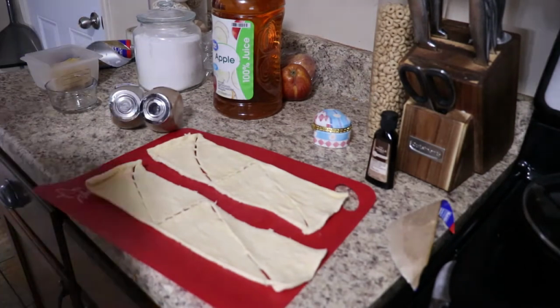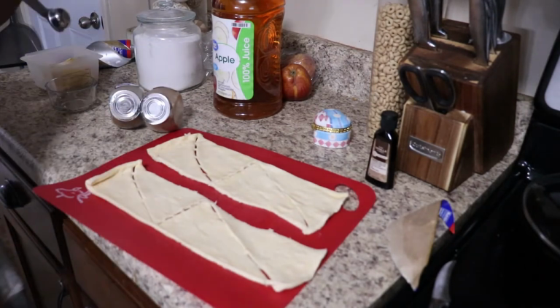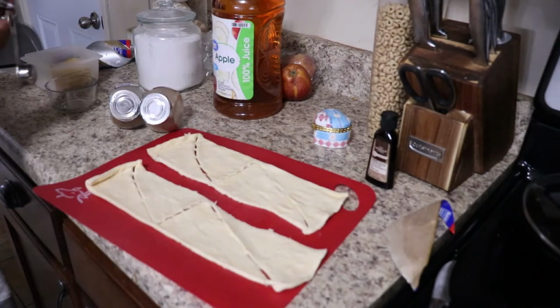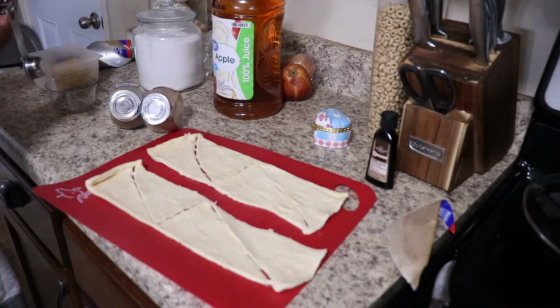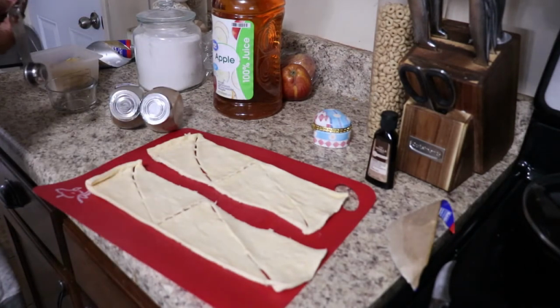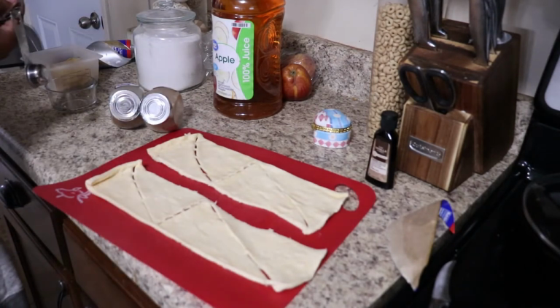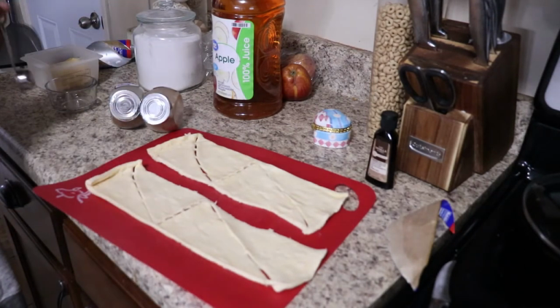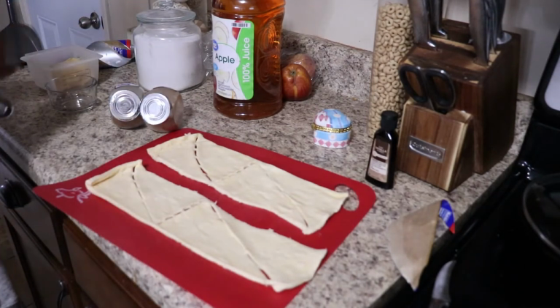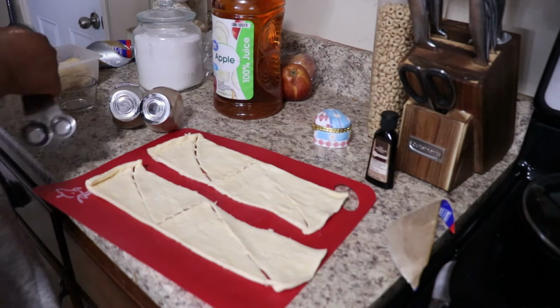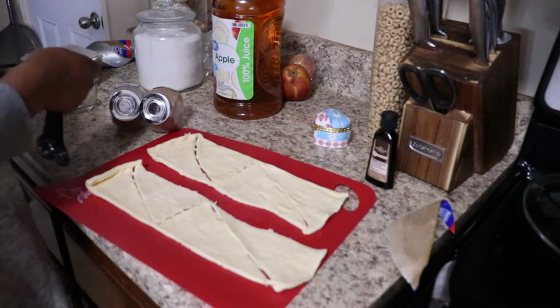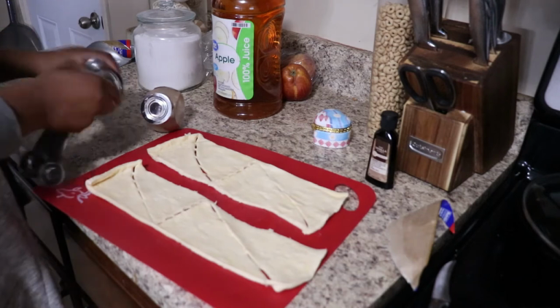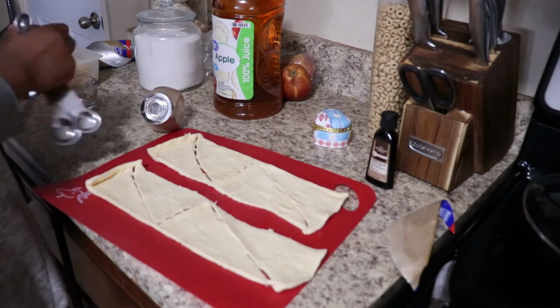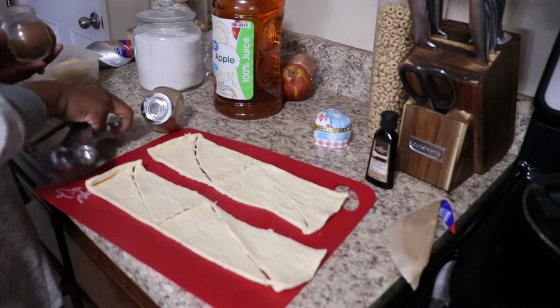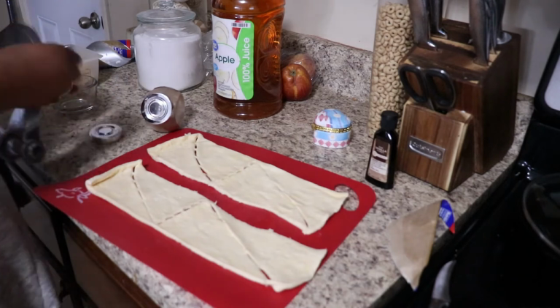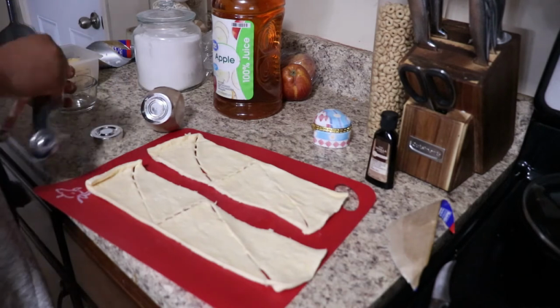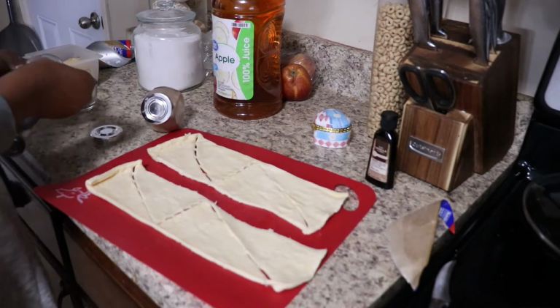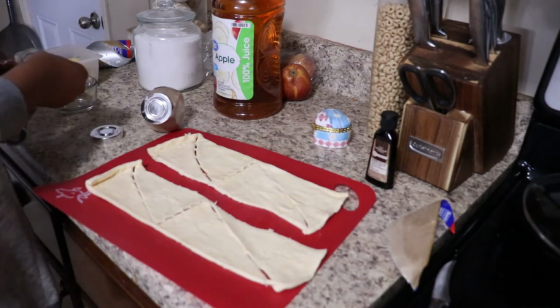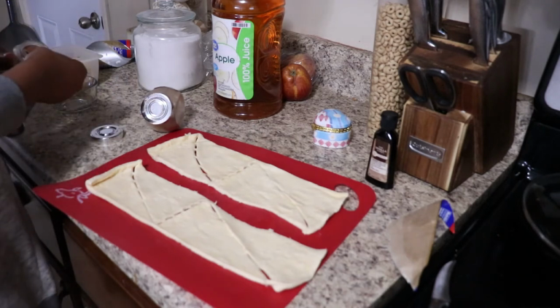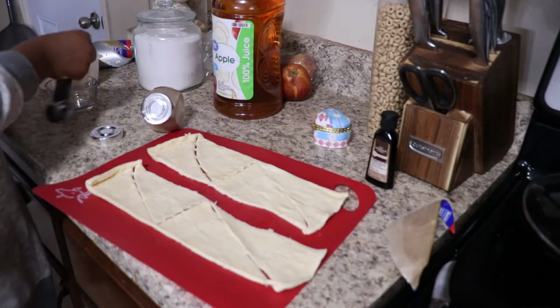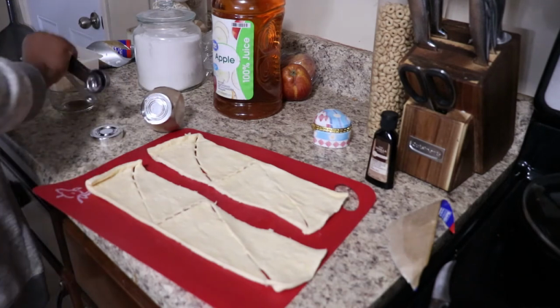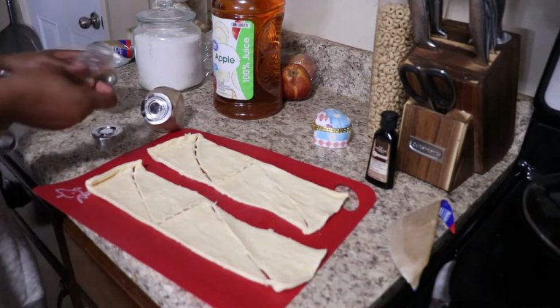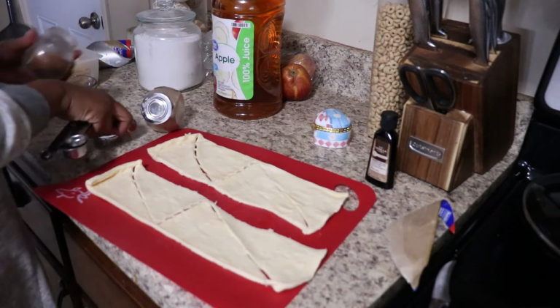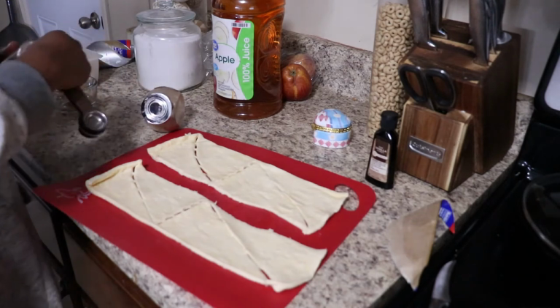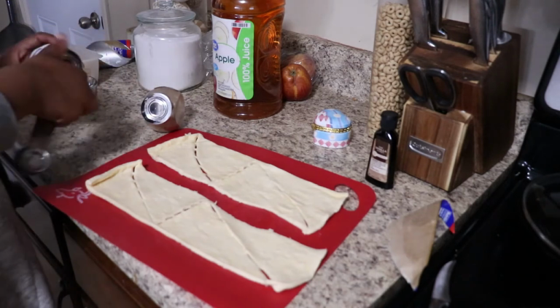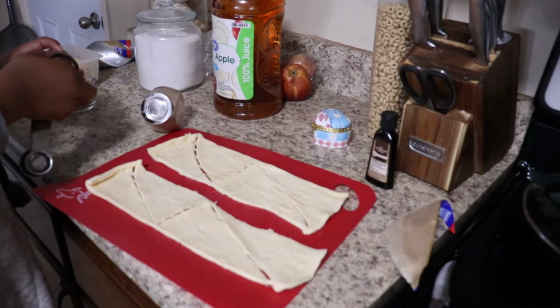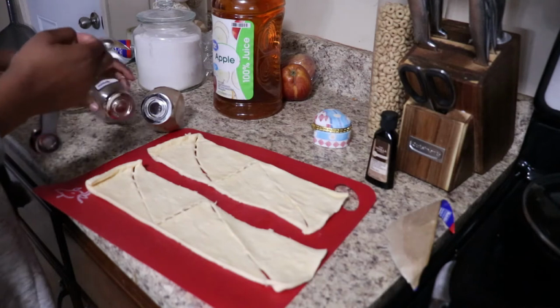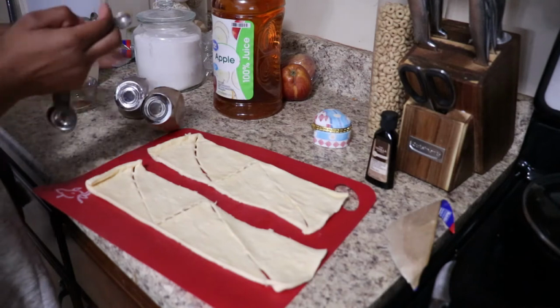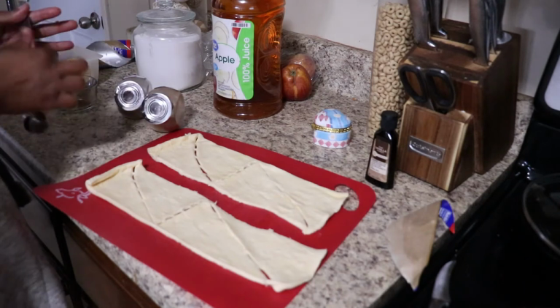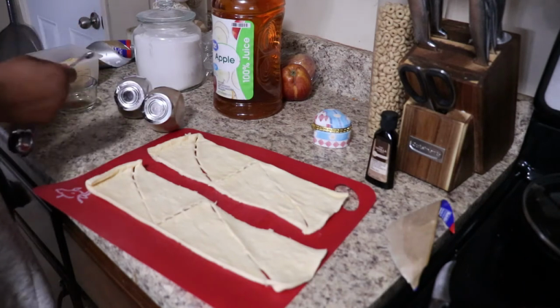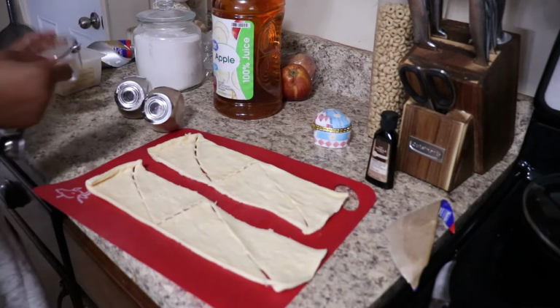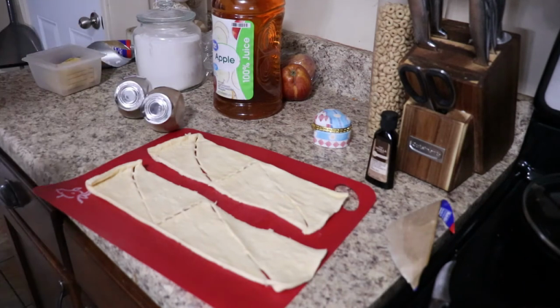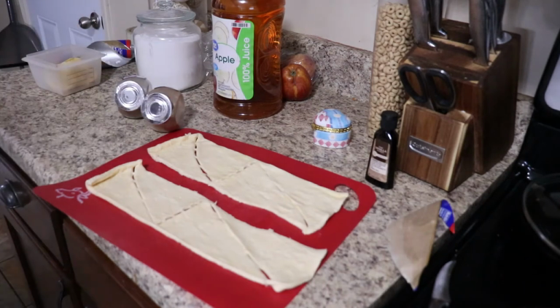Now you want to take half a teaspoon of cinnamon and a fourth of a teaspoon of nutmeg and mix it with your sugar. You're going to need three-fourths cup of sugar.